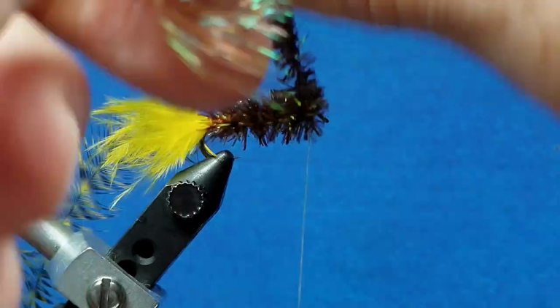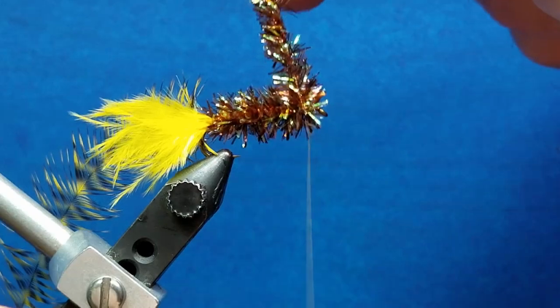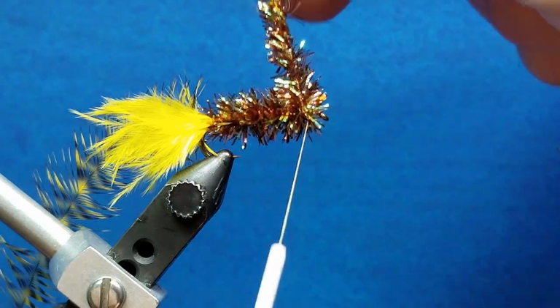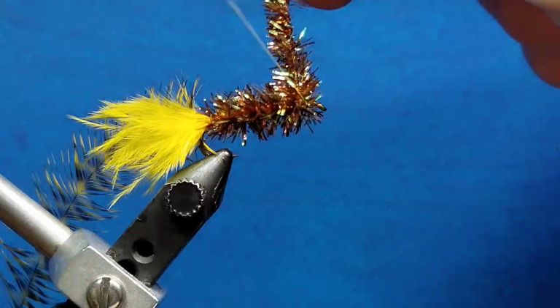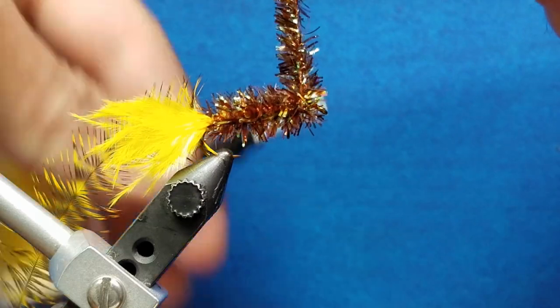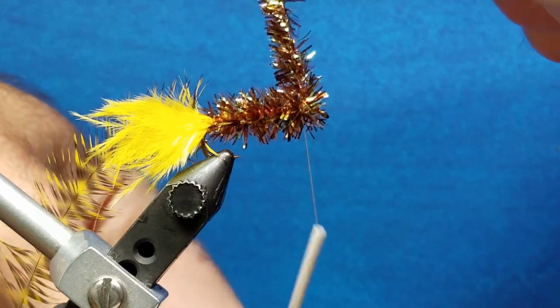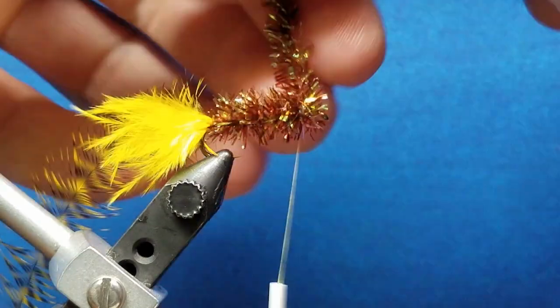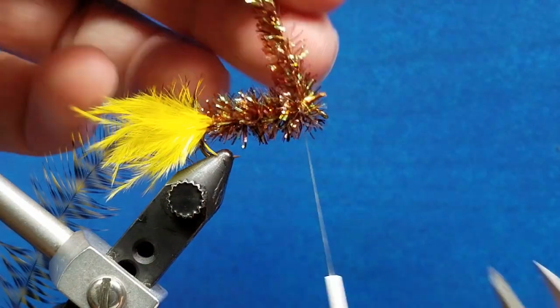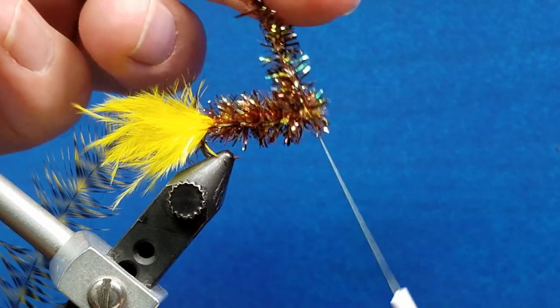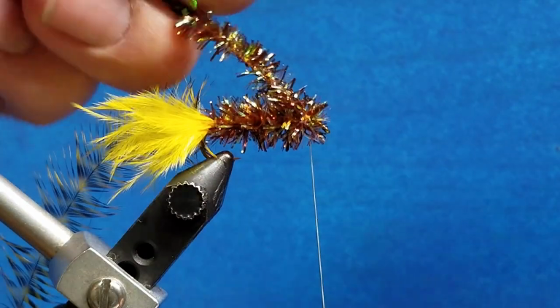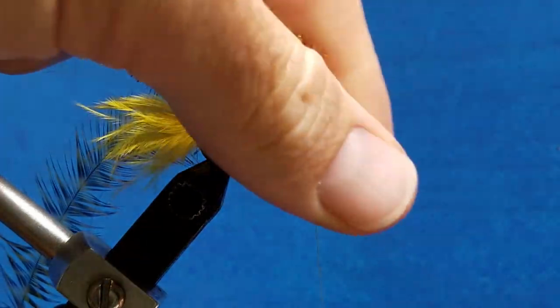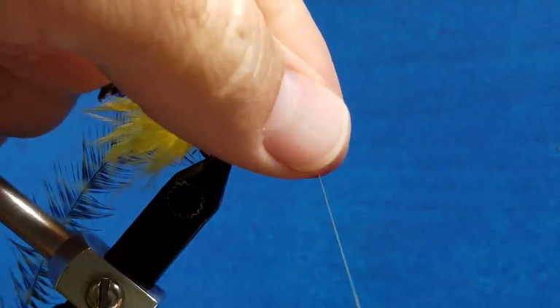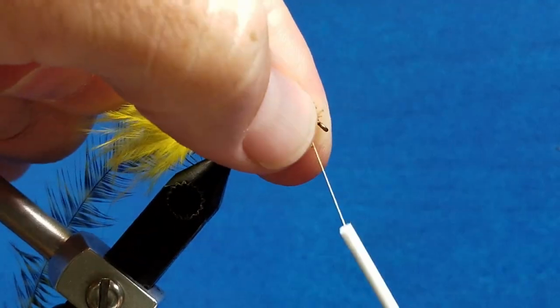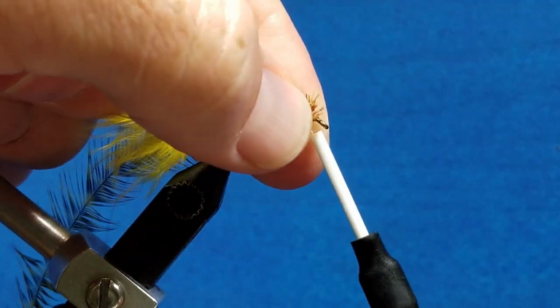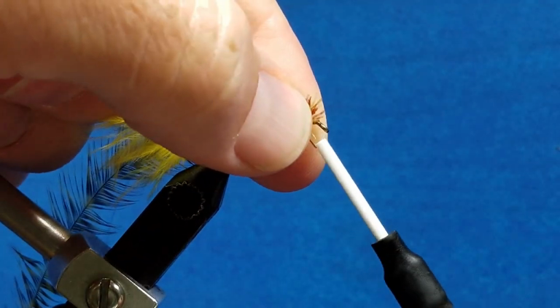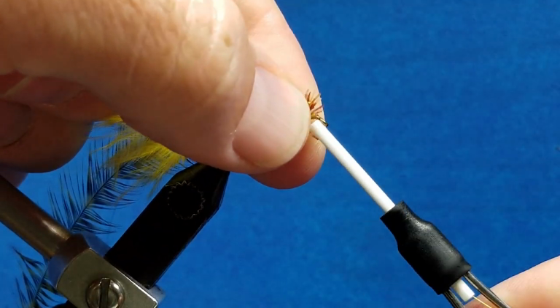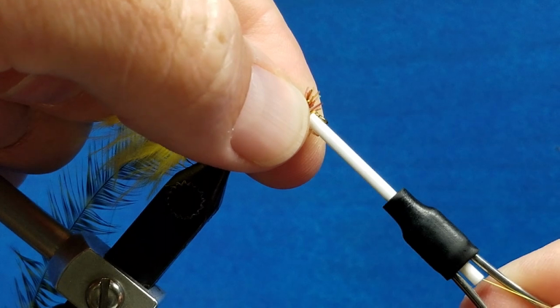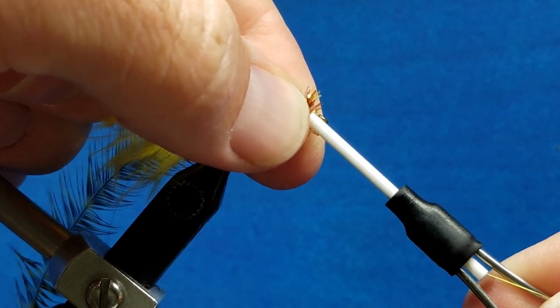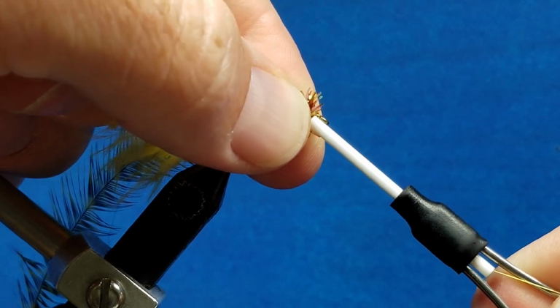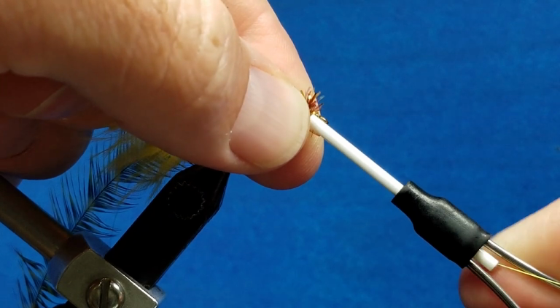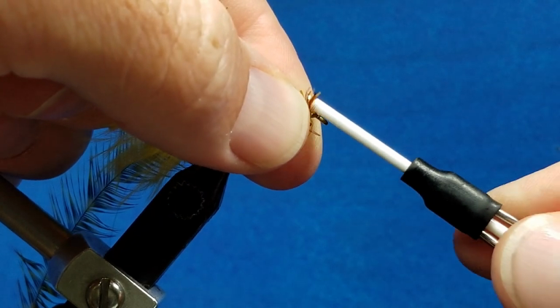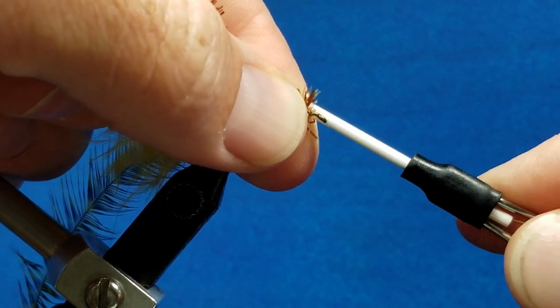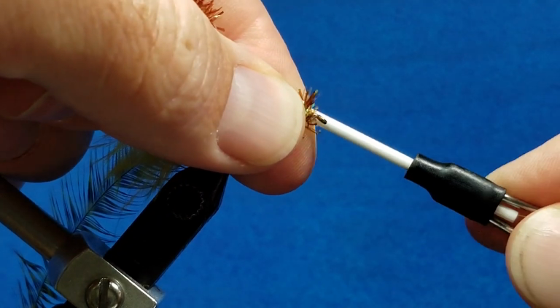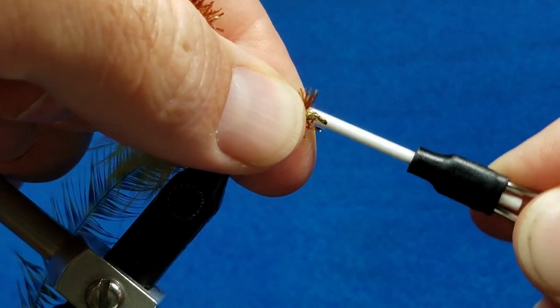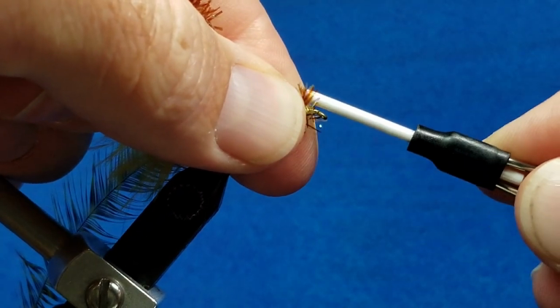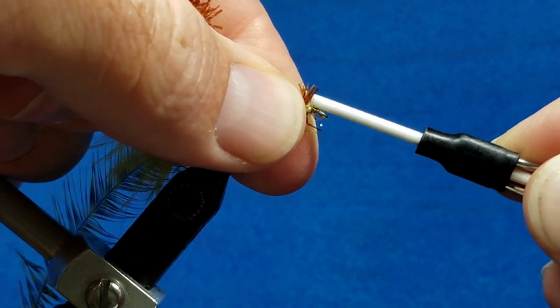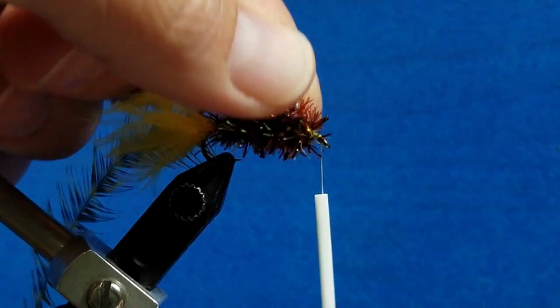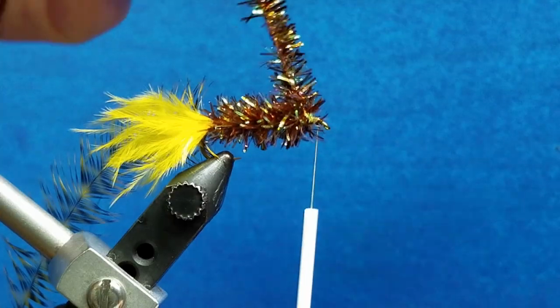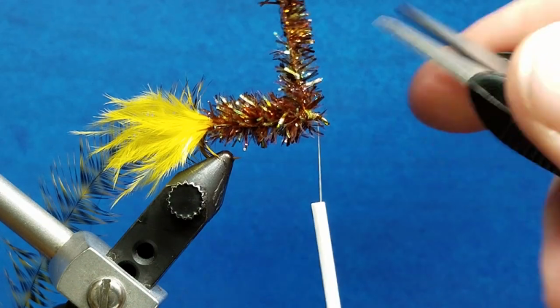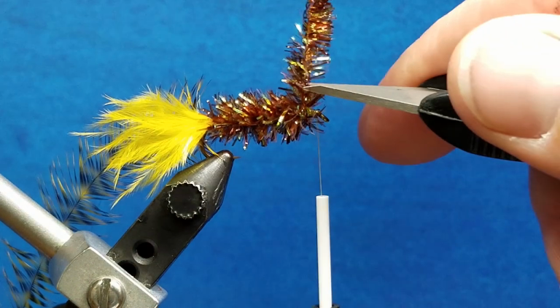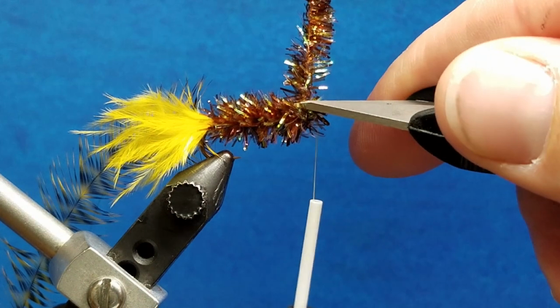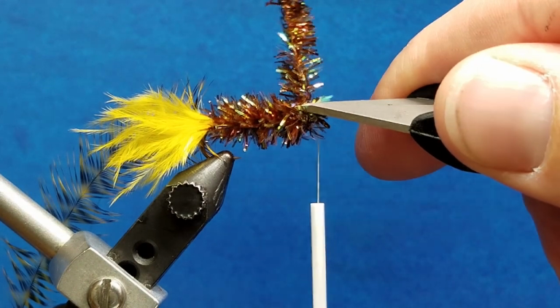When I hold the chenille strand vertical, I'm going to take one wrap behind it, snug that down, pull that back with my fingers, and stick the nose of the bobbin right in there. Take two or three quick wraps around the hook shank and snip off the excess.